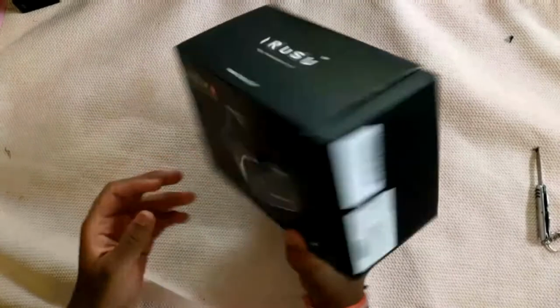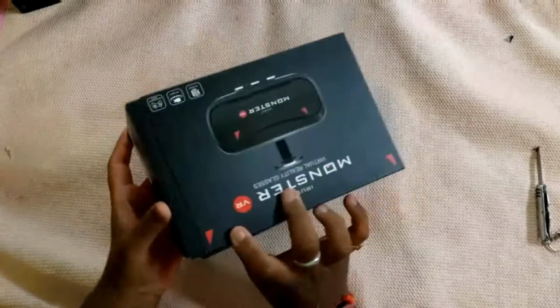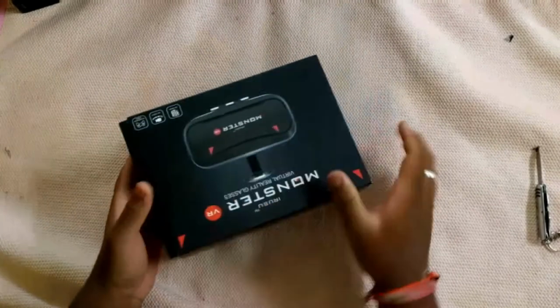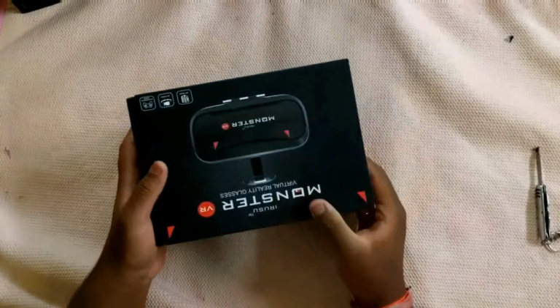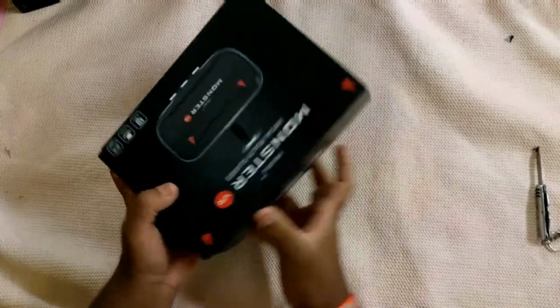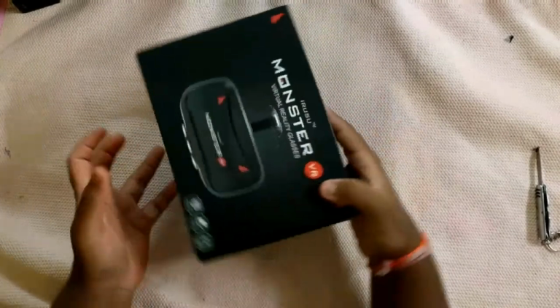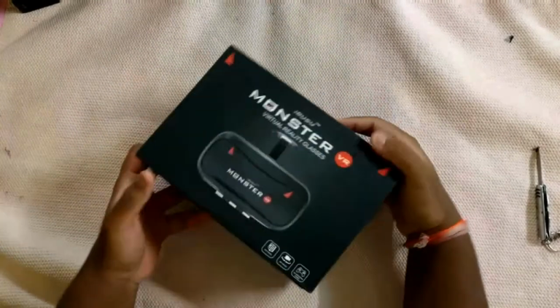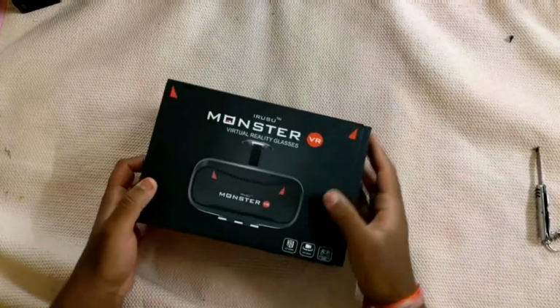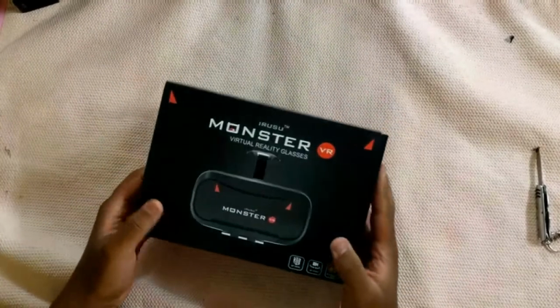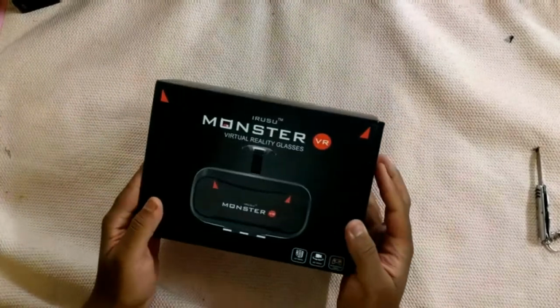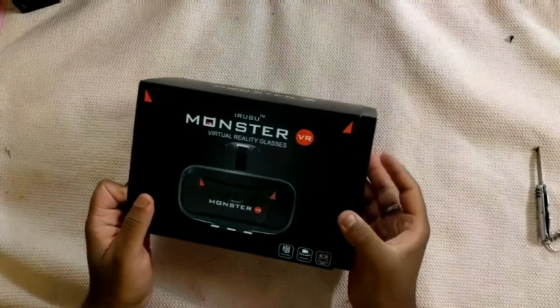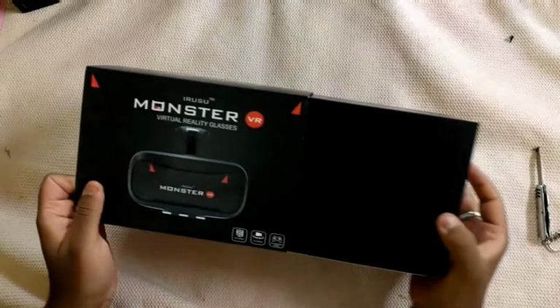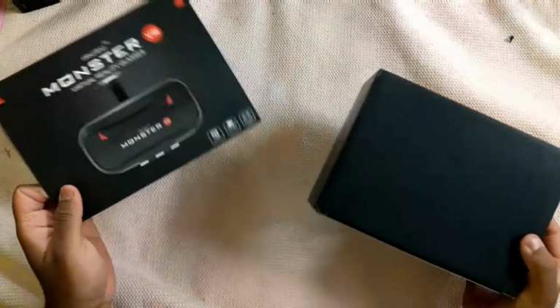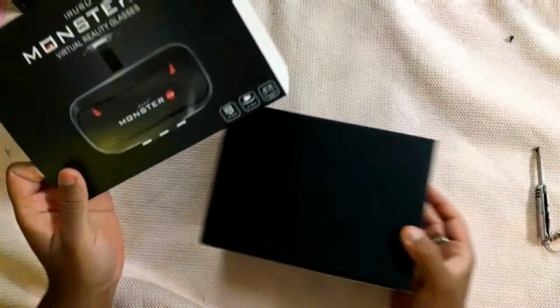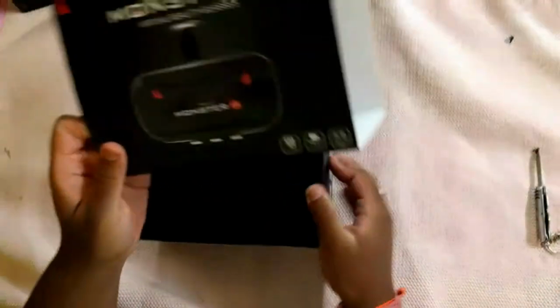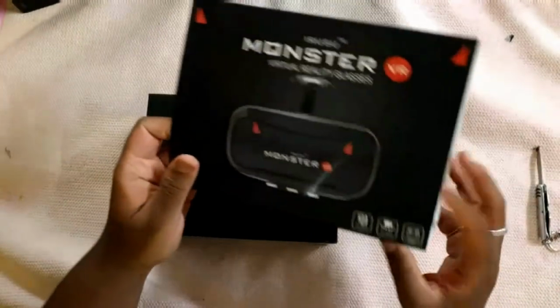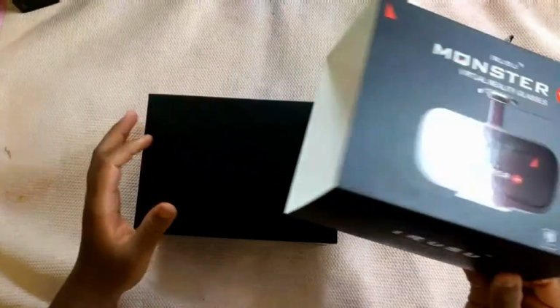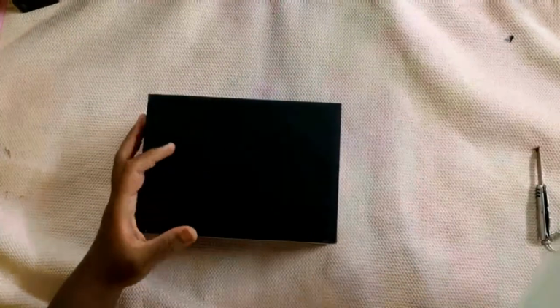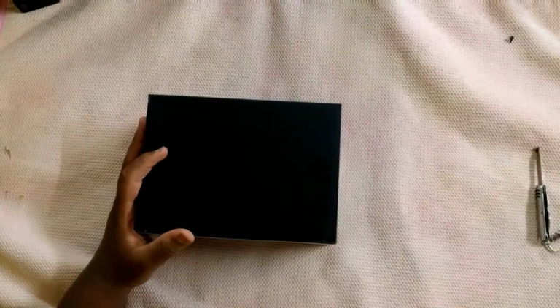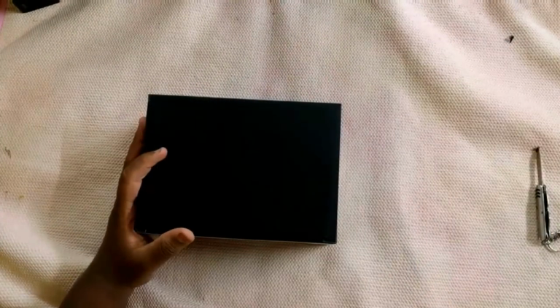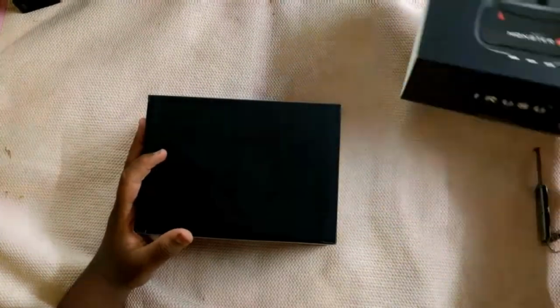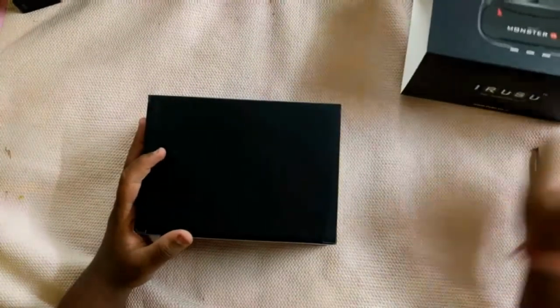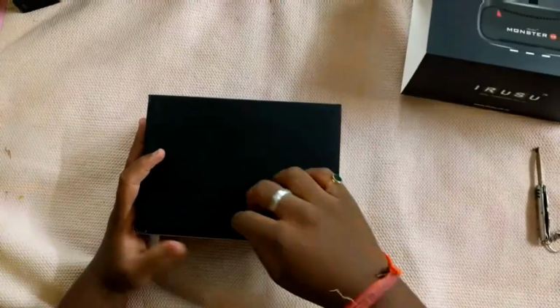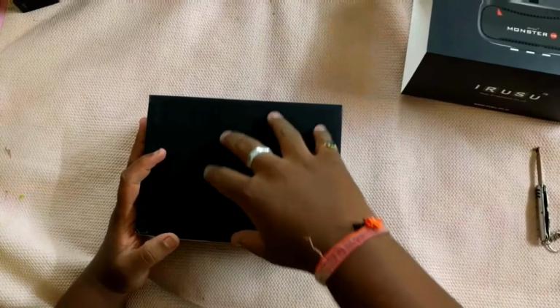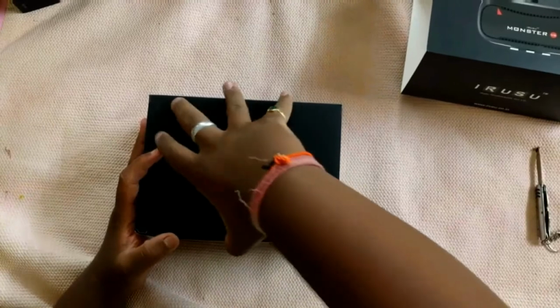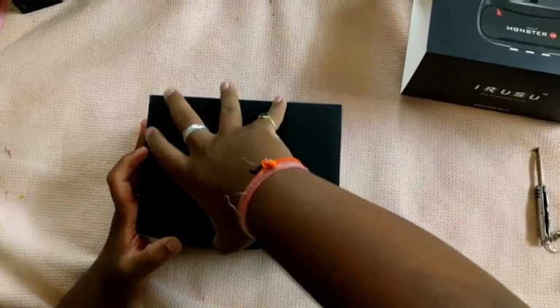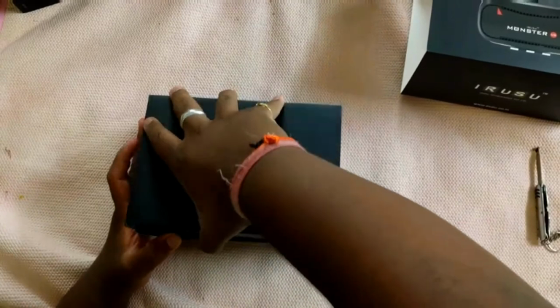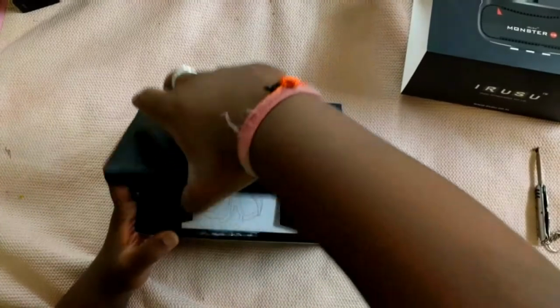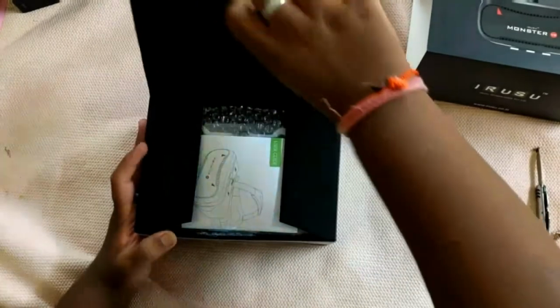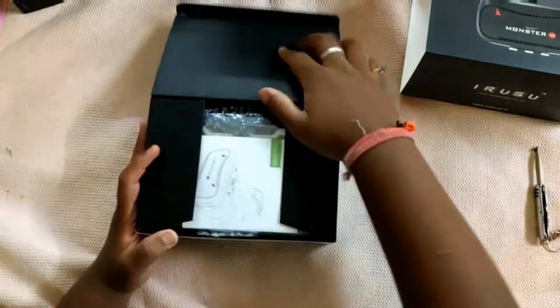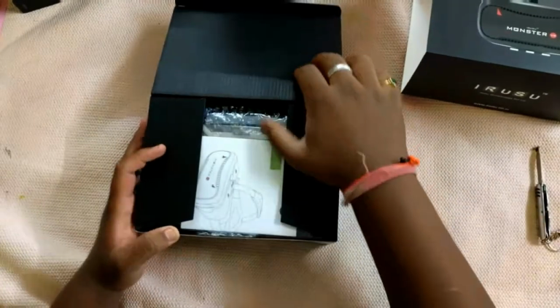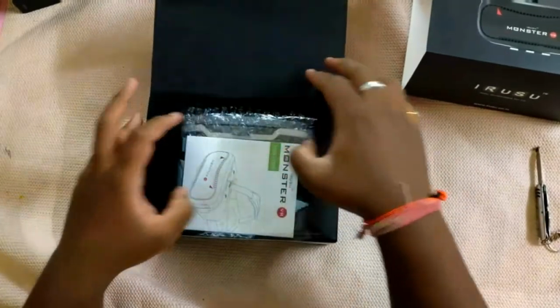Let me just unbox this. Here you also get a cover on the box, so that's a nice thing. Let me keep it aside and open this box.